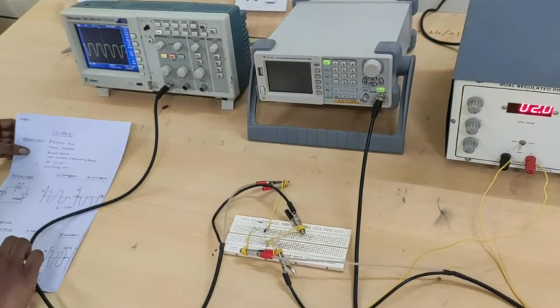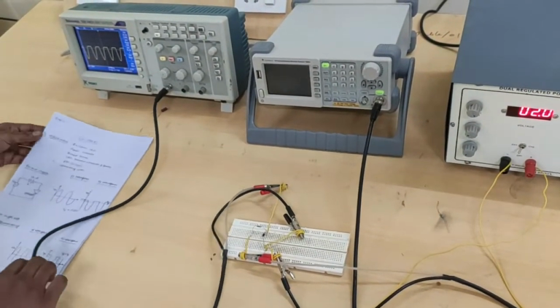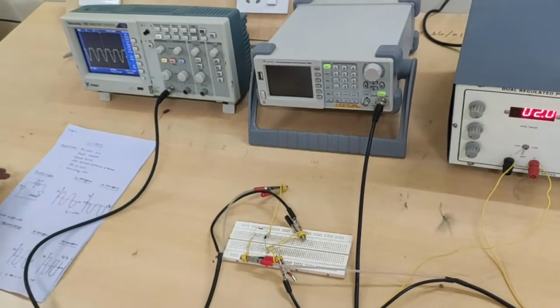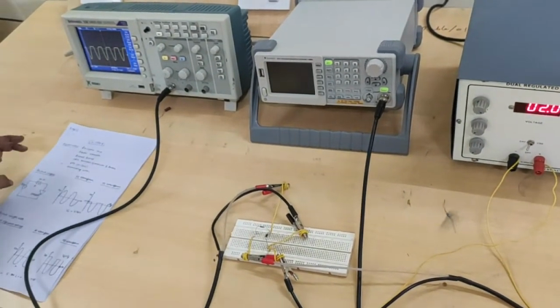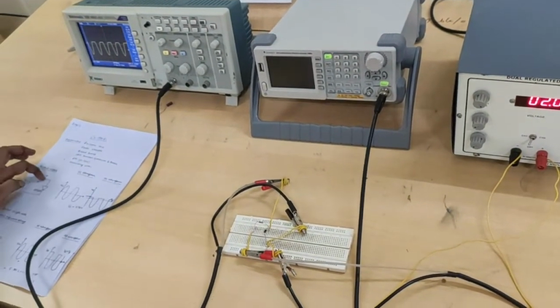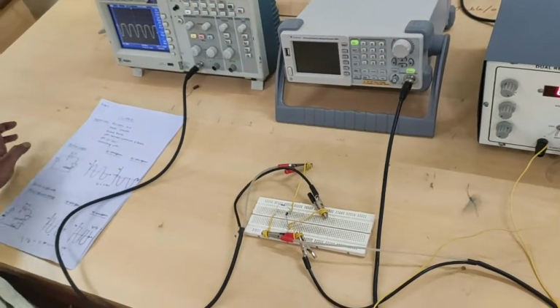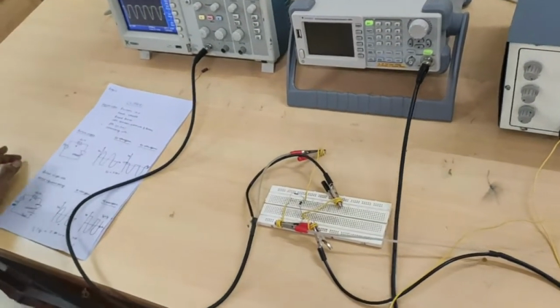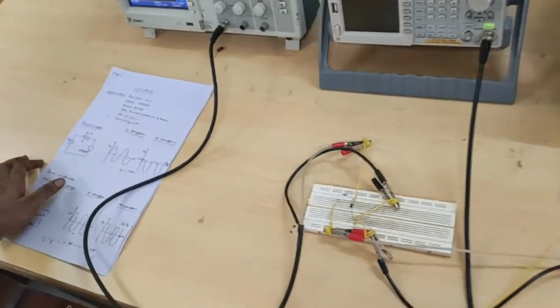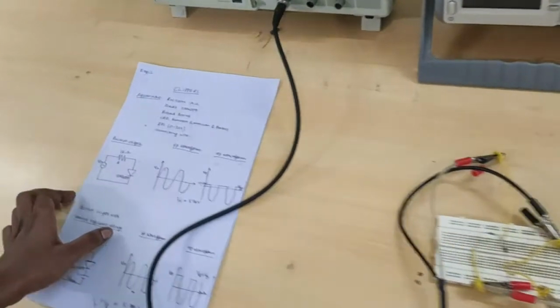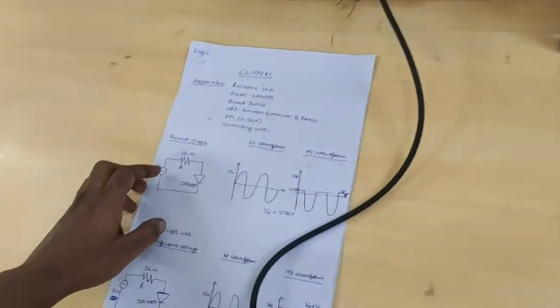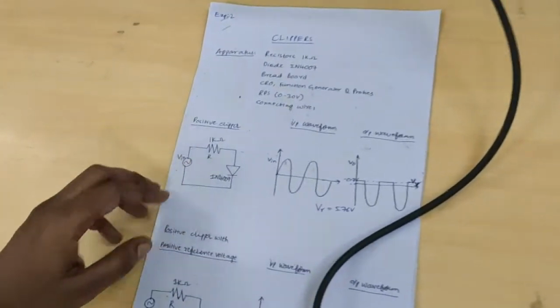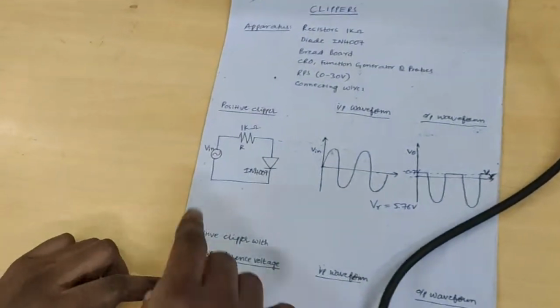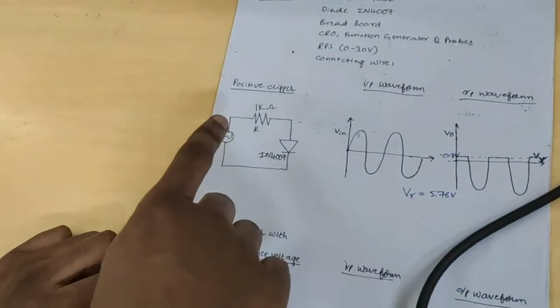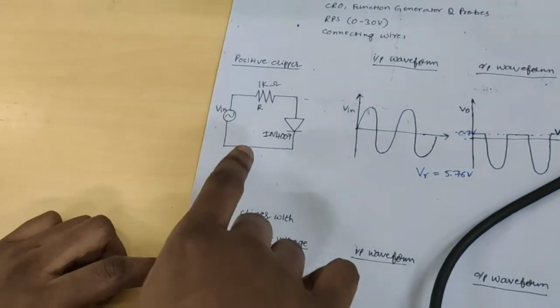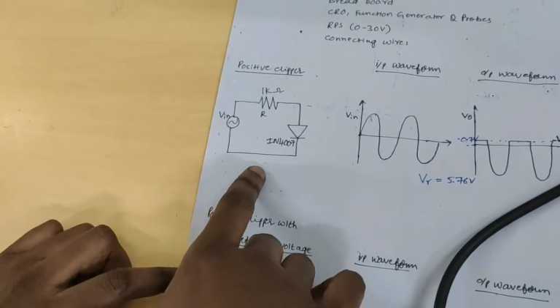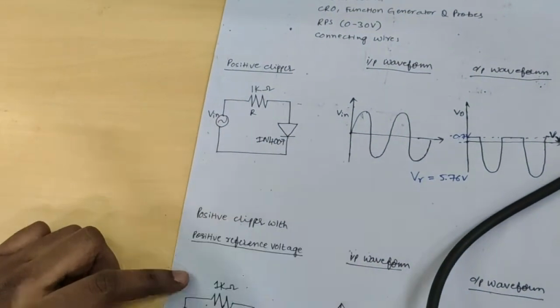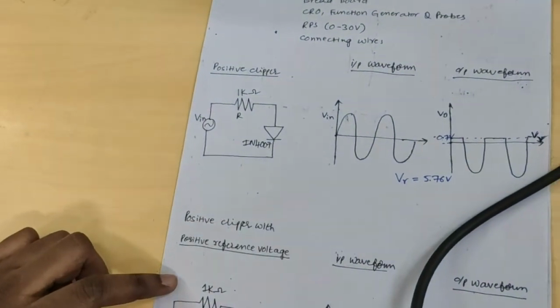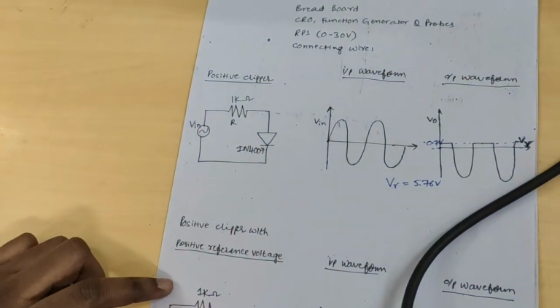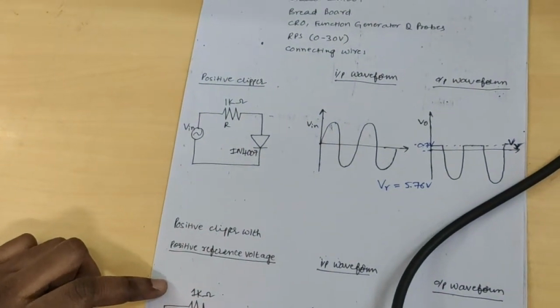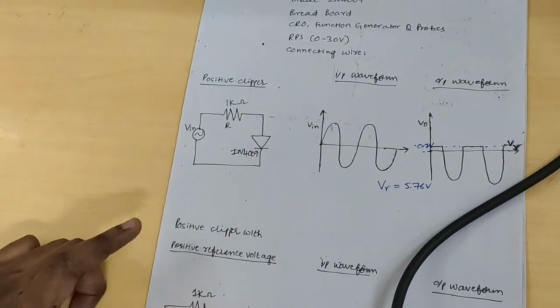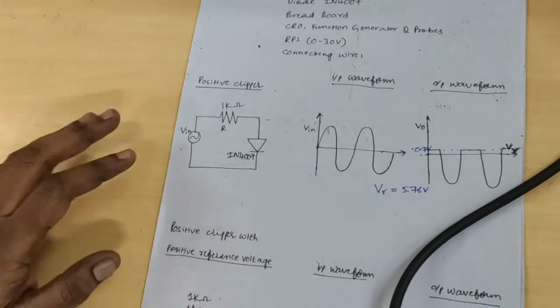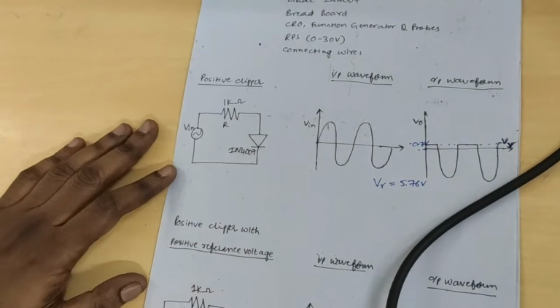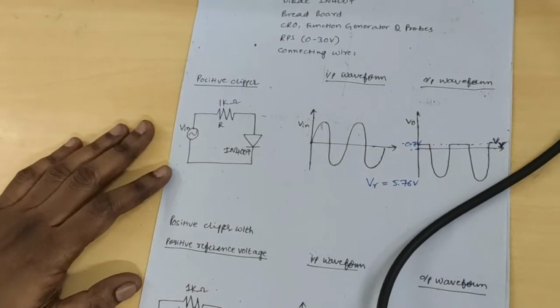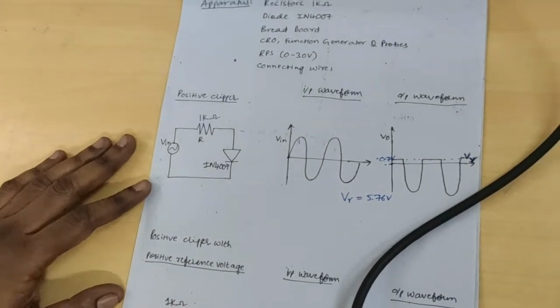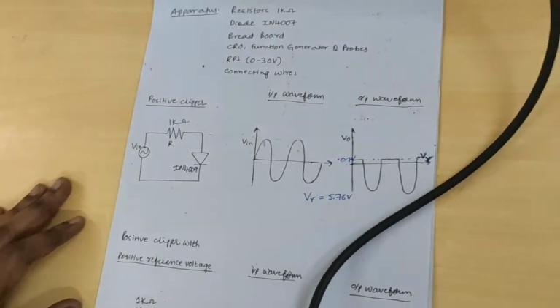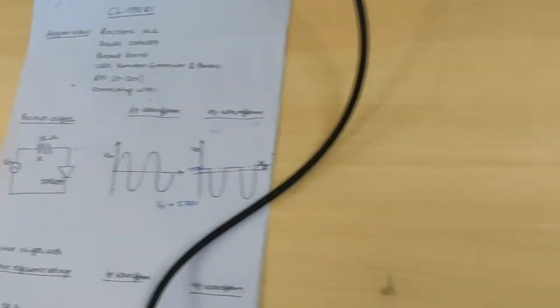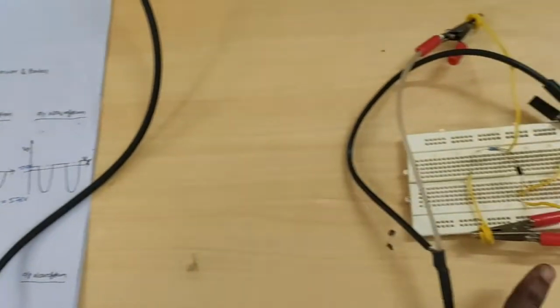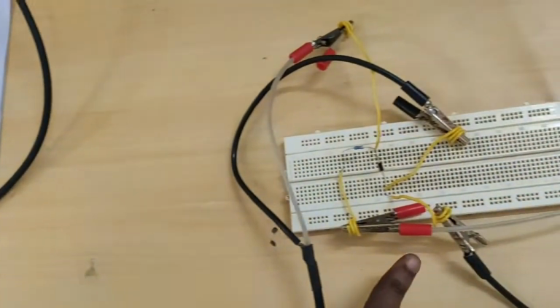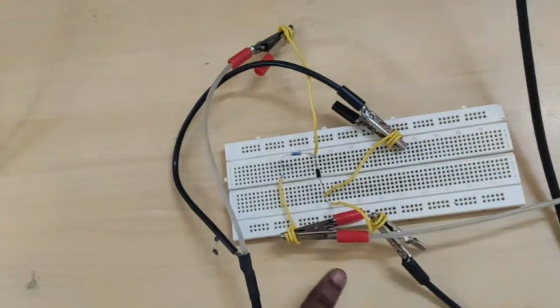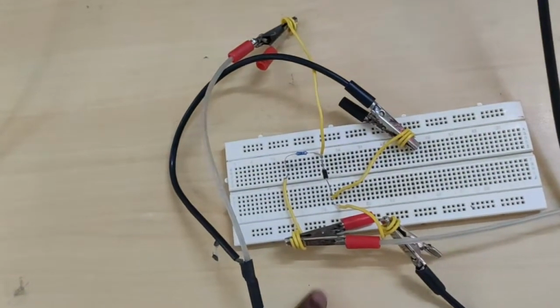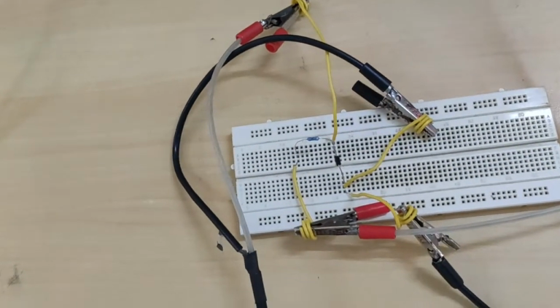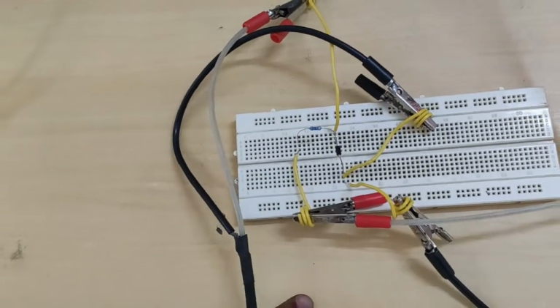First, positive clipper. This is the positive clipper circuit diagram. Connect the circuit as per the circuit diagram on the breadboard.